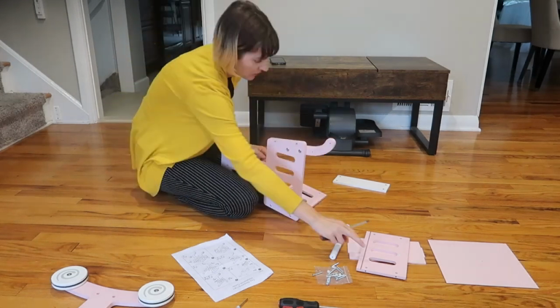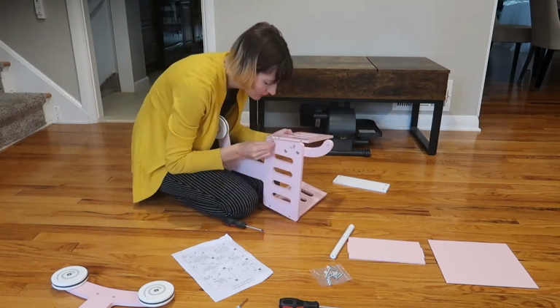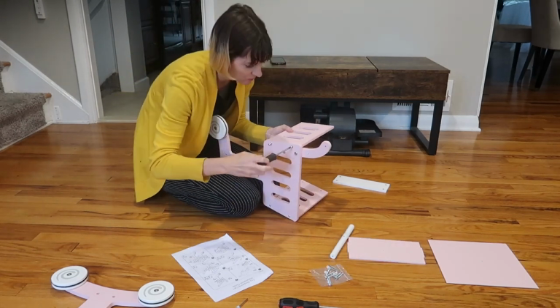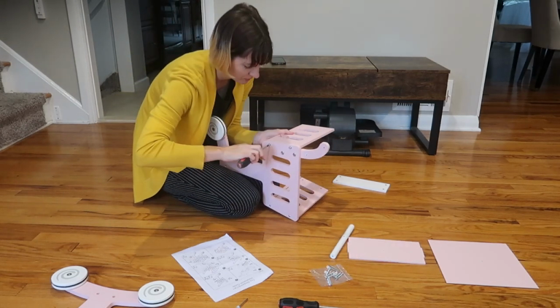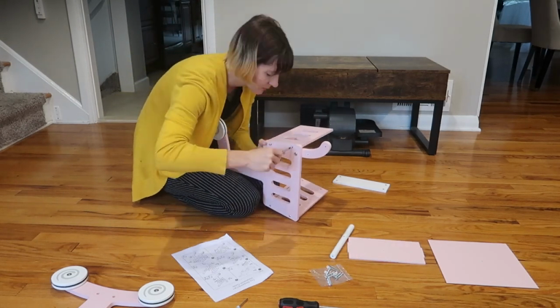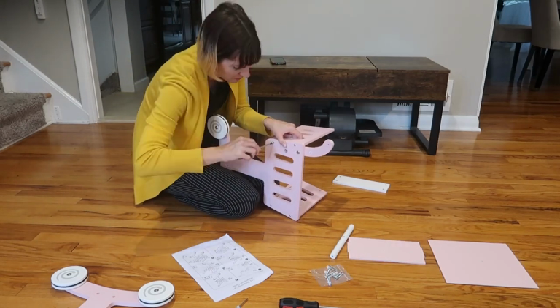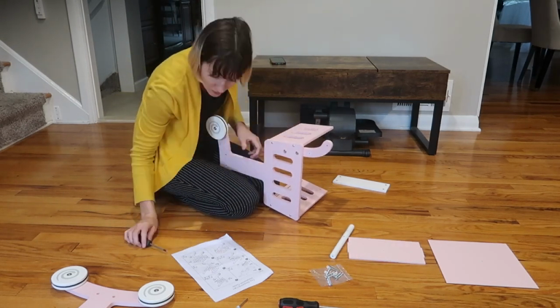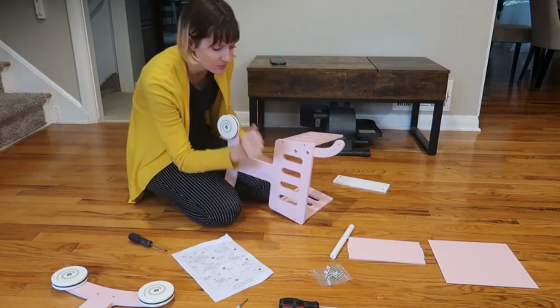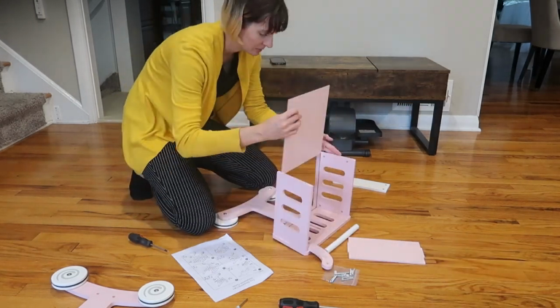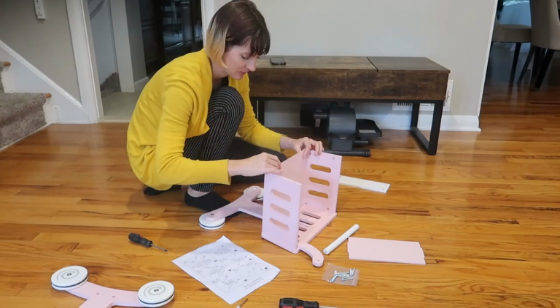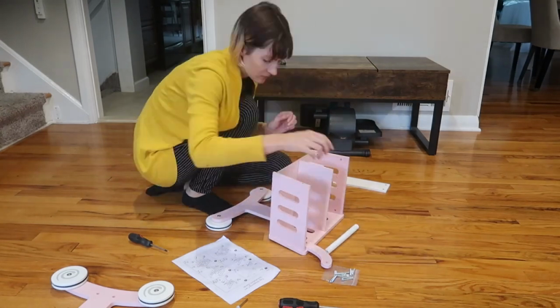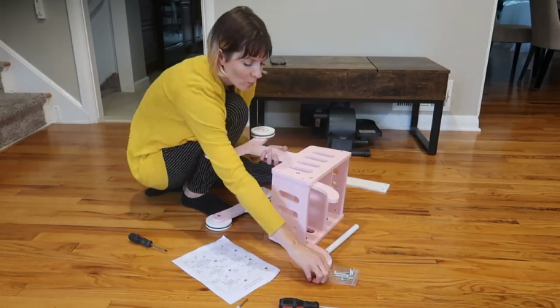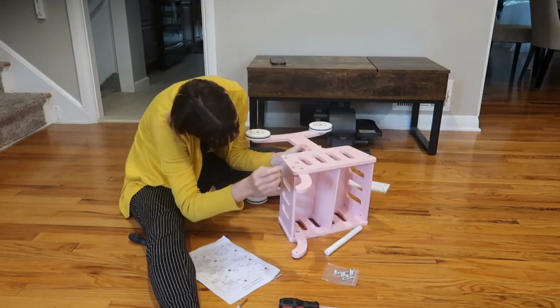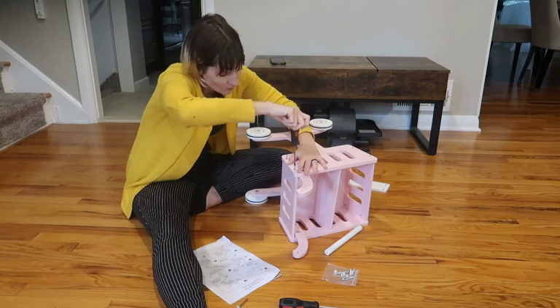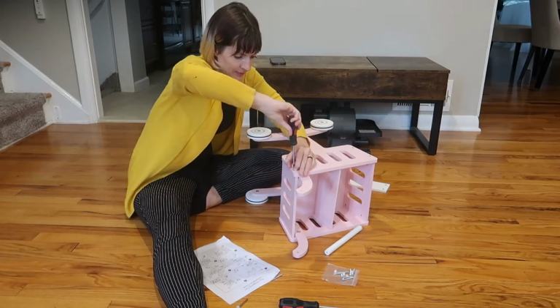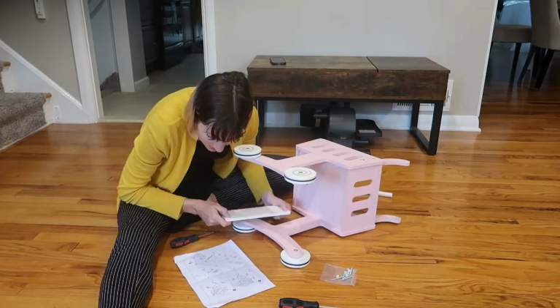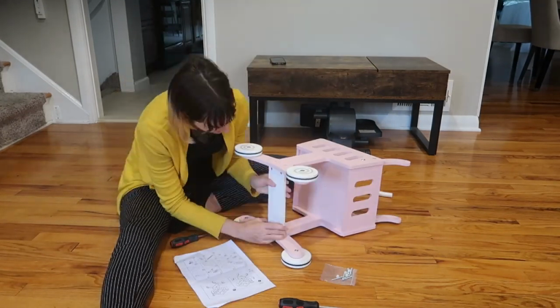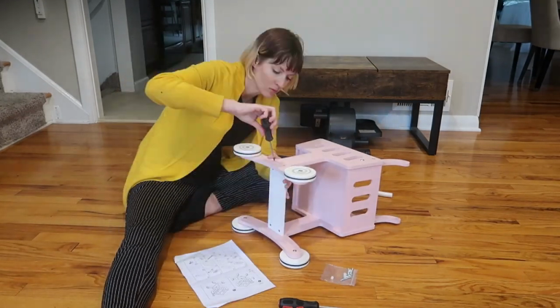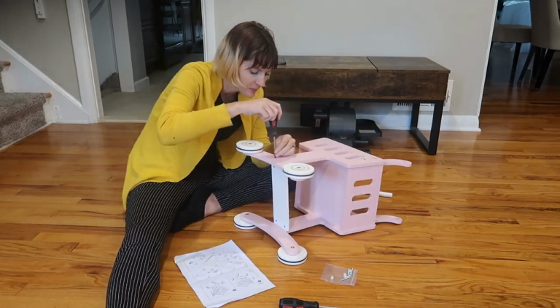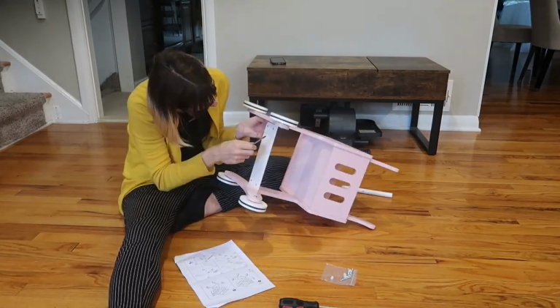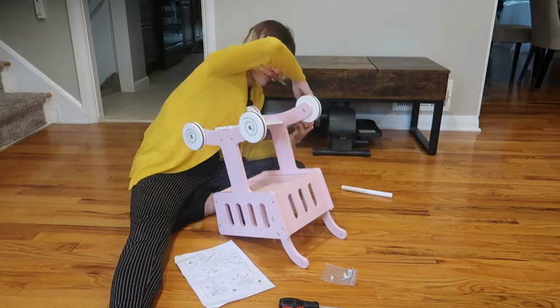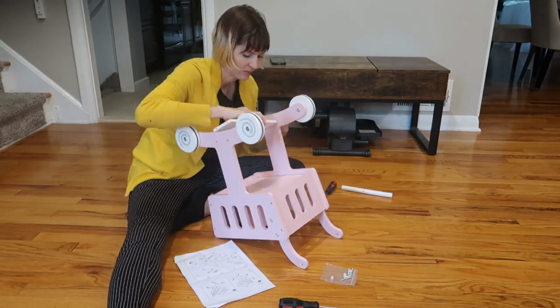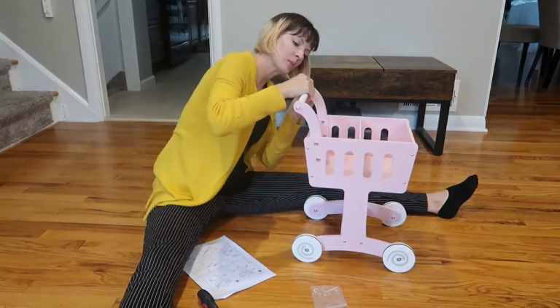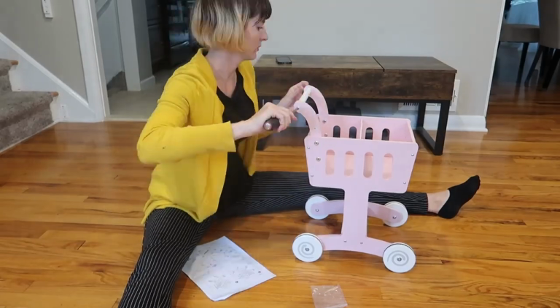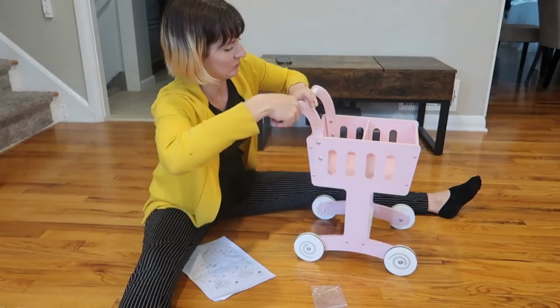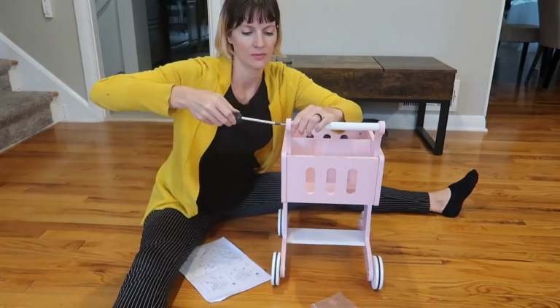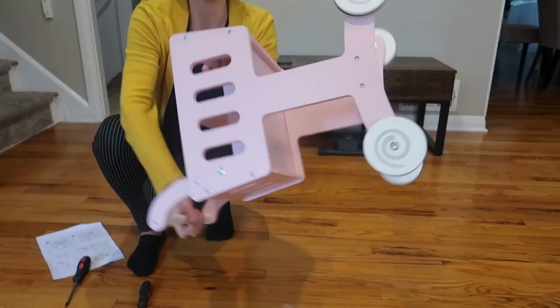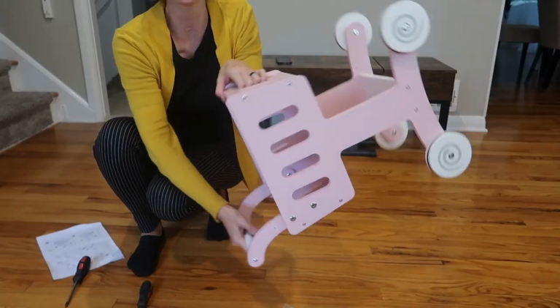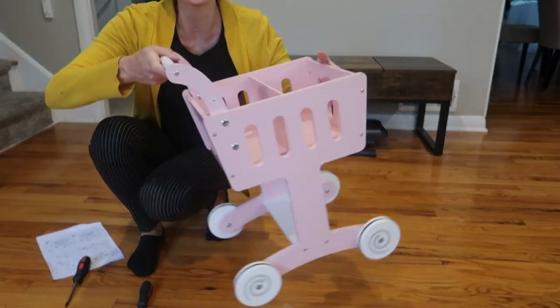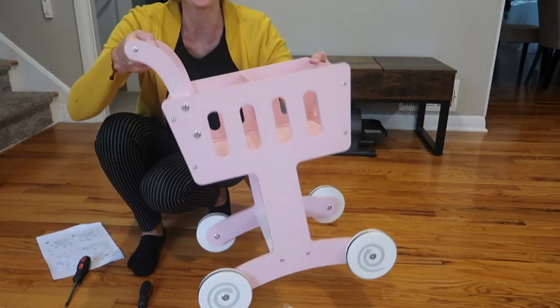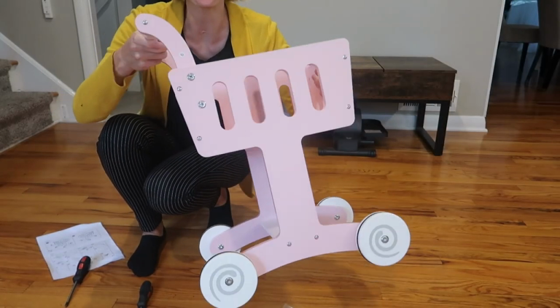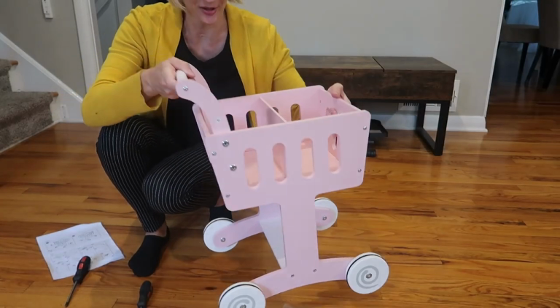This is recommended for ages one to four and height 27 to 47 inches. That said, my seven-year-old girls are loving it. It's really cute and it's good for a large age group. Super sturdy and super cute.